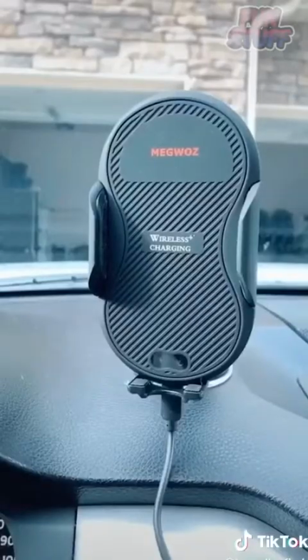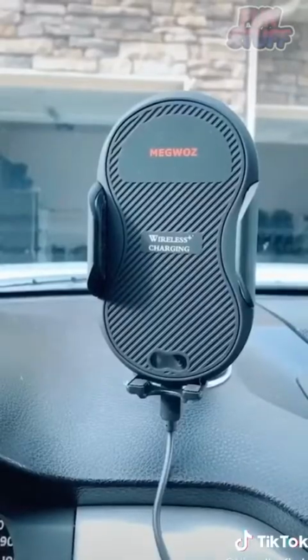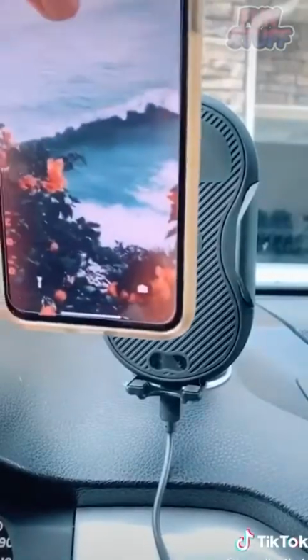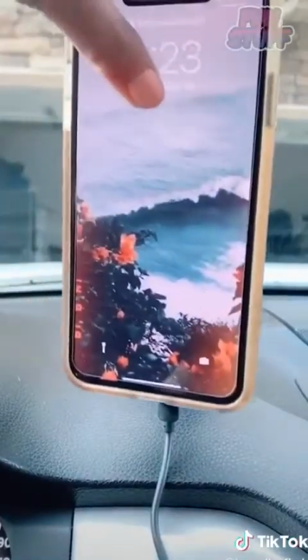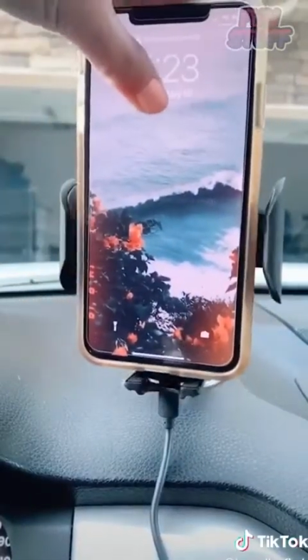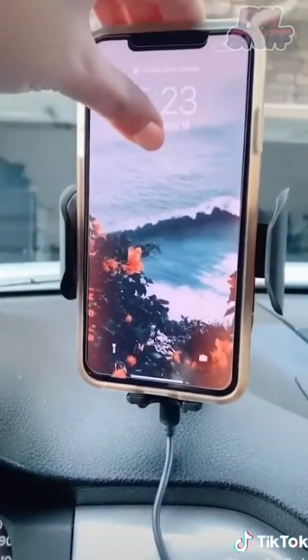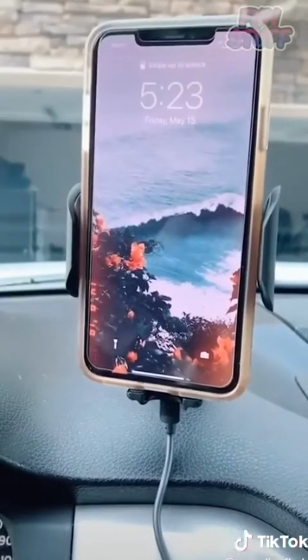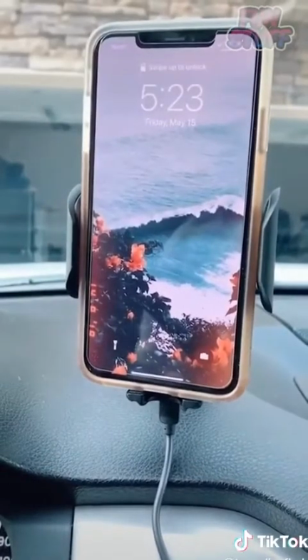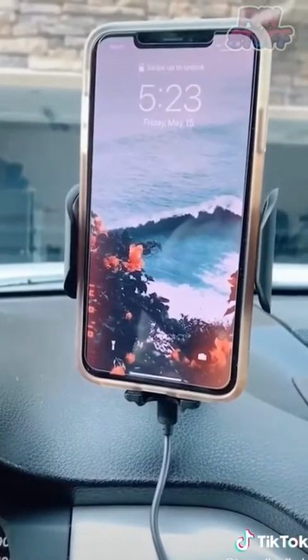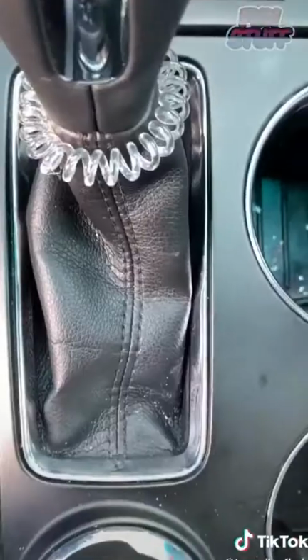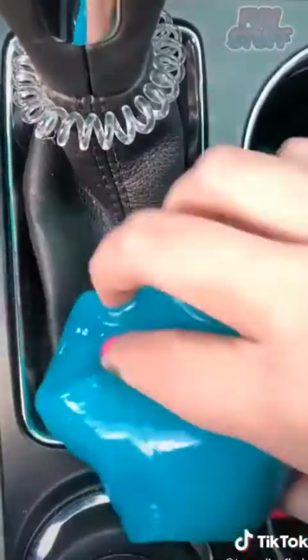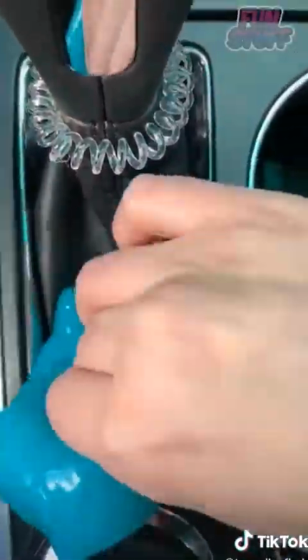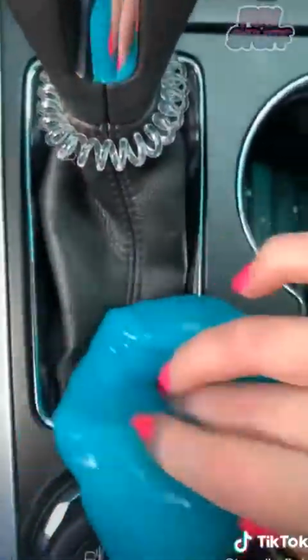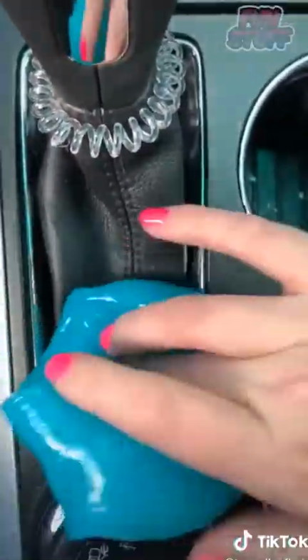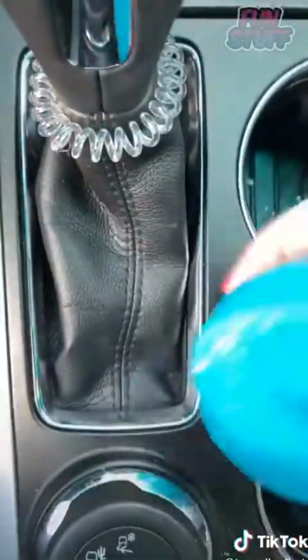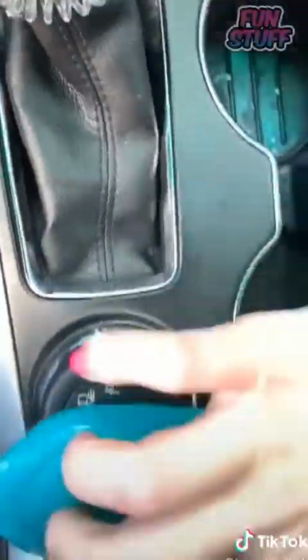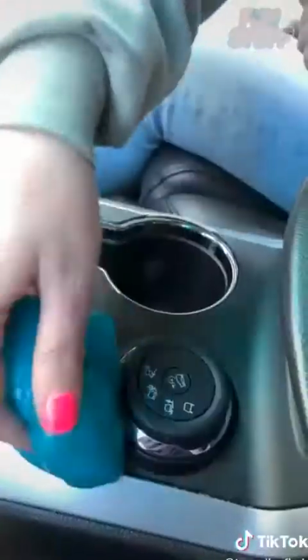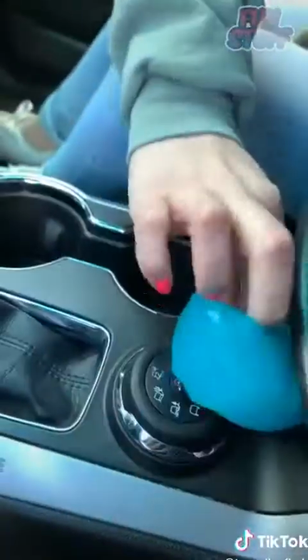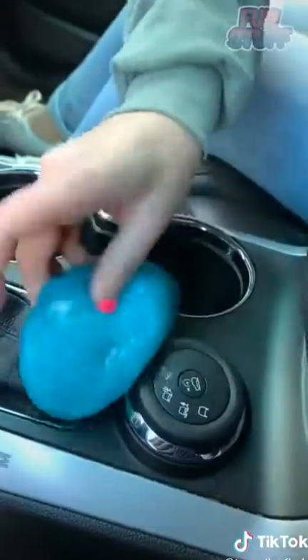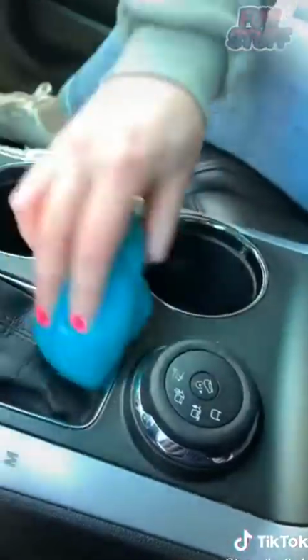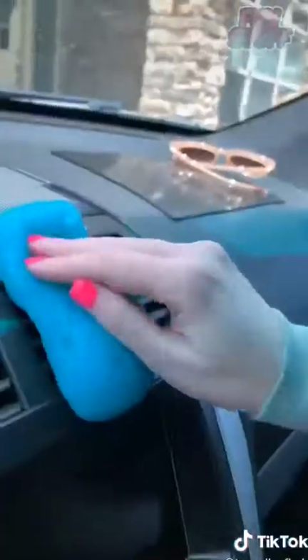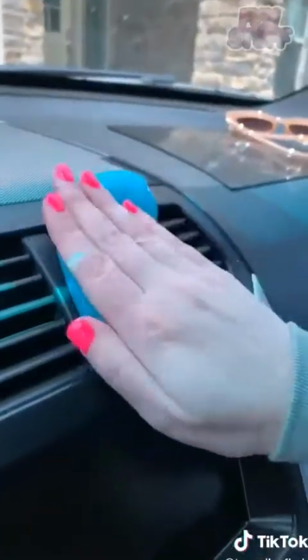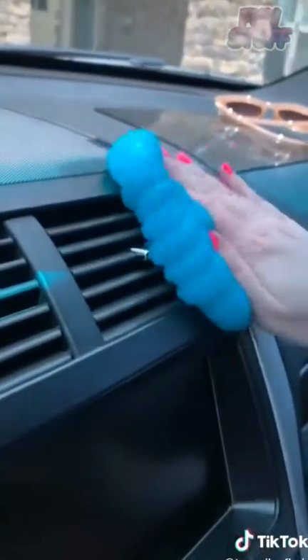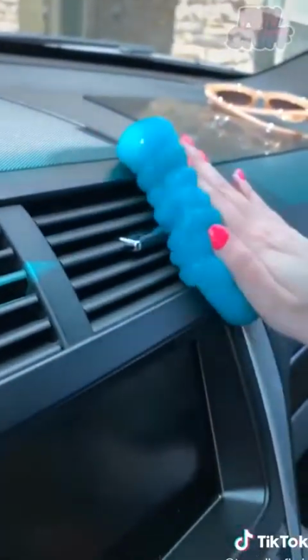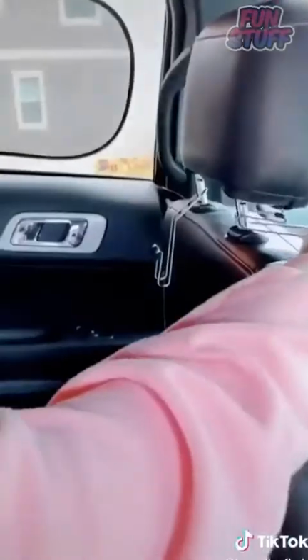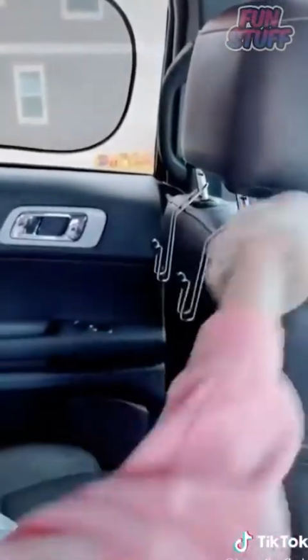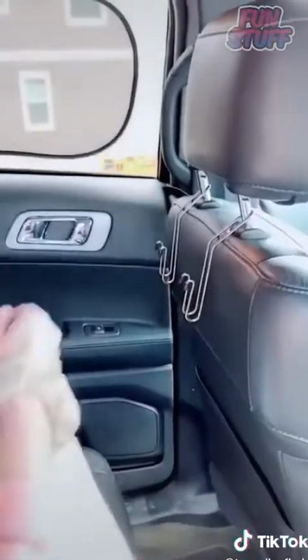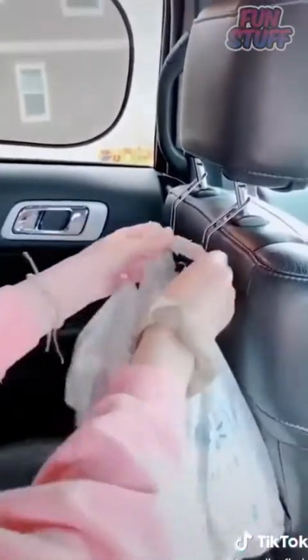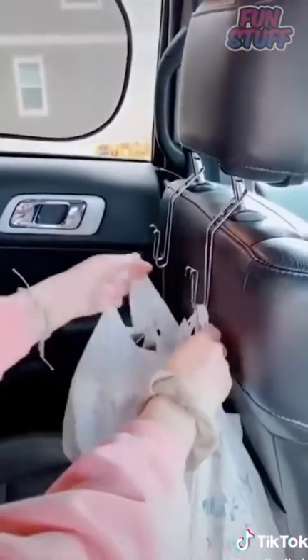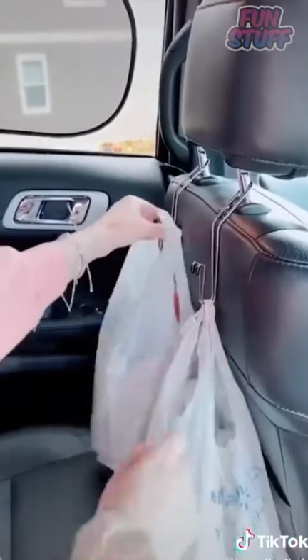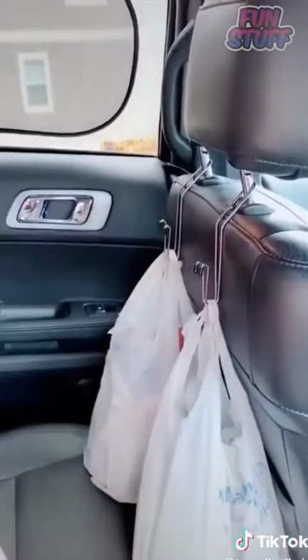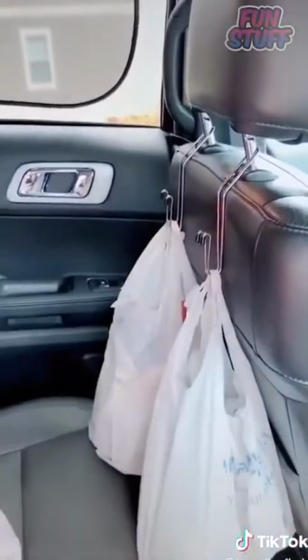First is this dash mount to charge your phone — it has a sensor on it so it automatically opens and closes. This gel putty is nice for getting dust and crumbs out of your car to keep it always nice and clean. These hooks go on the back of your seat — they're great for holding your groceries, purse, or bag so they're not on the floor.